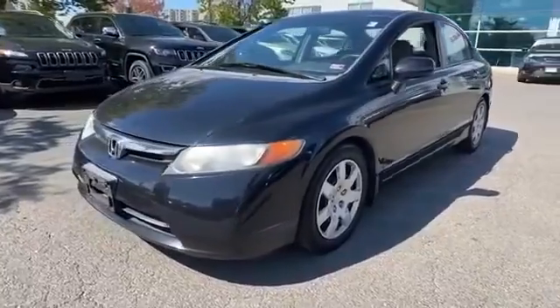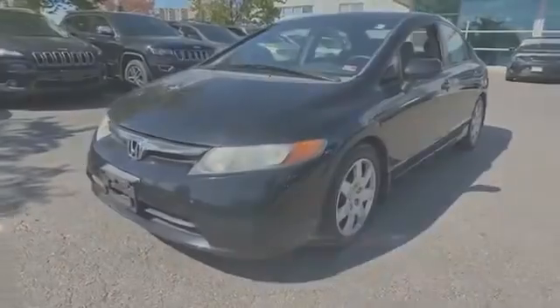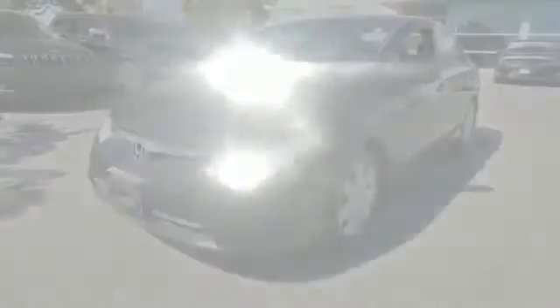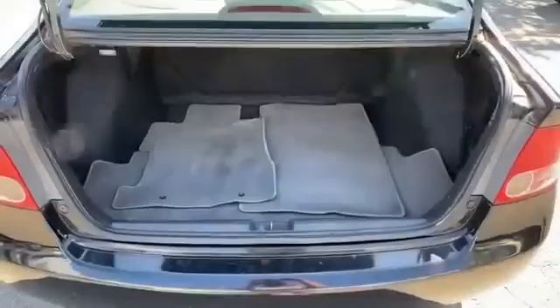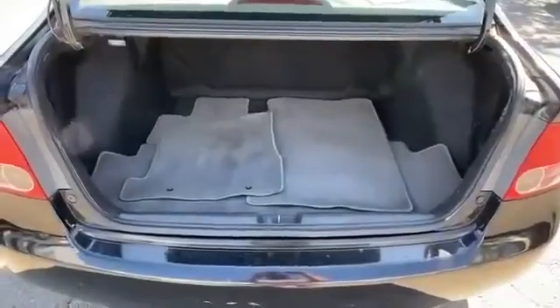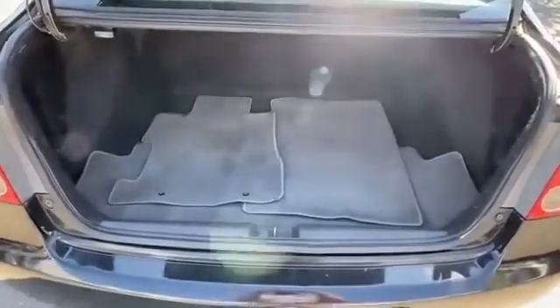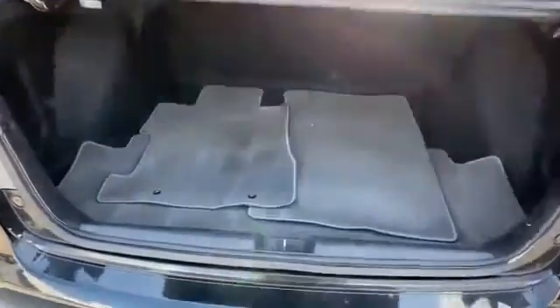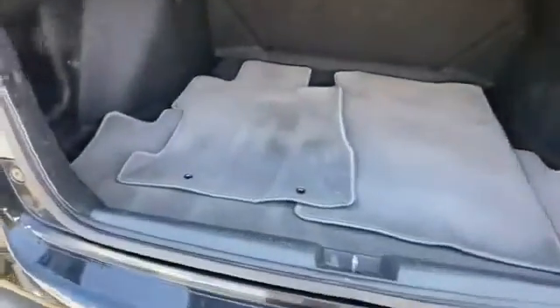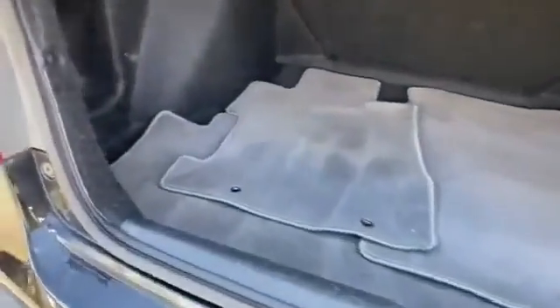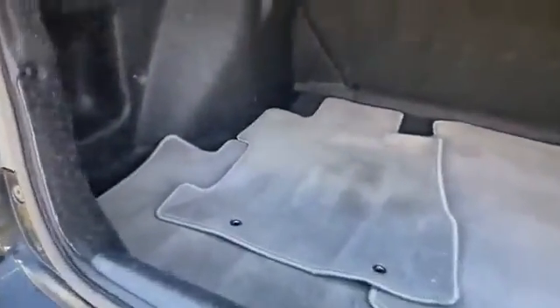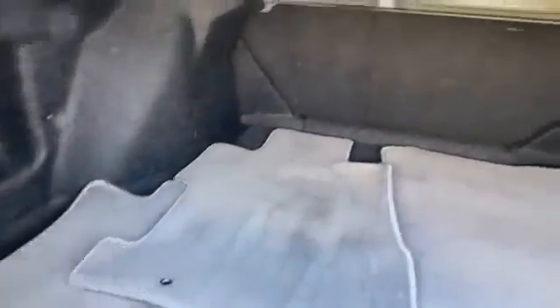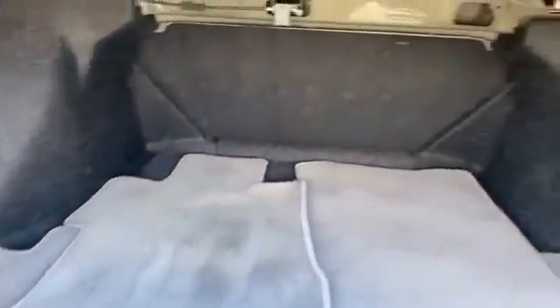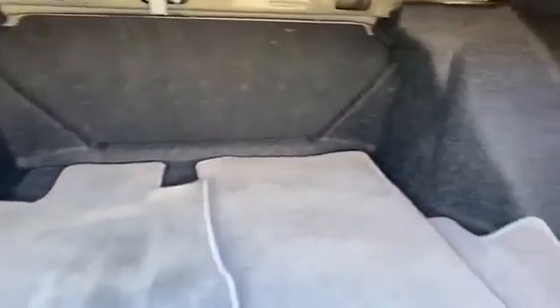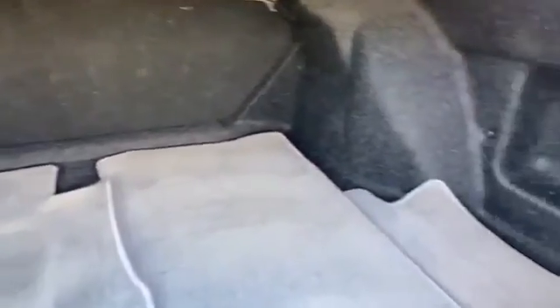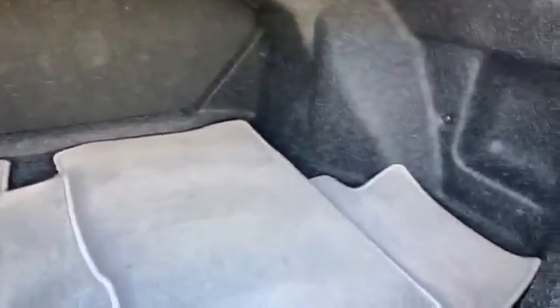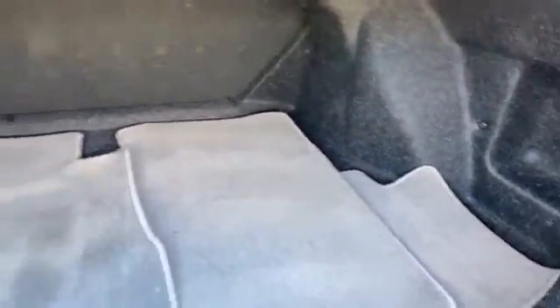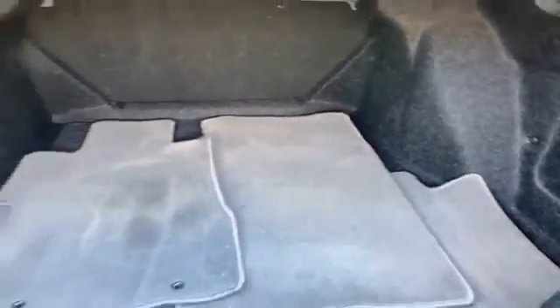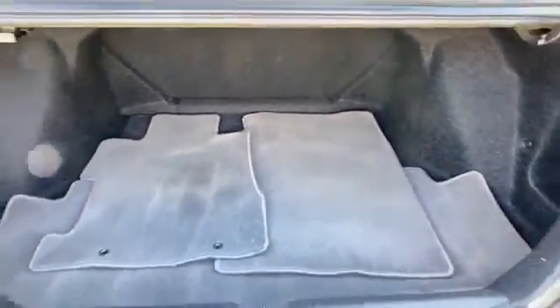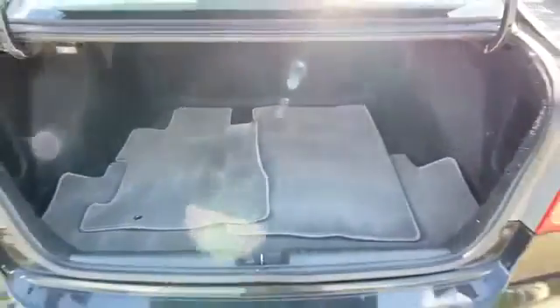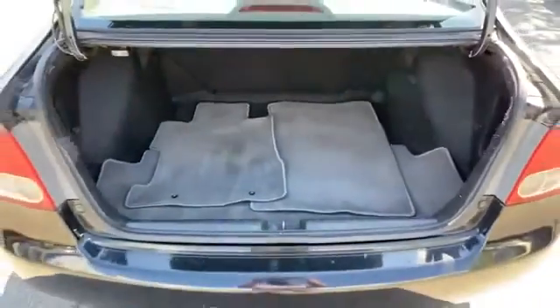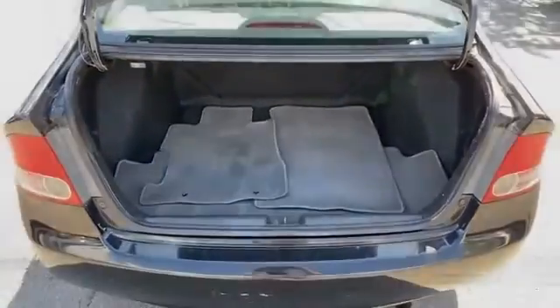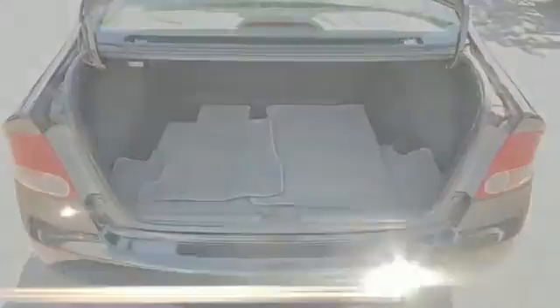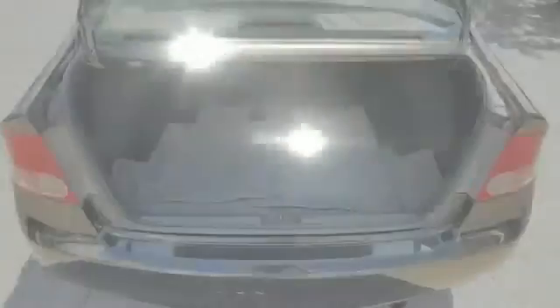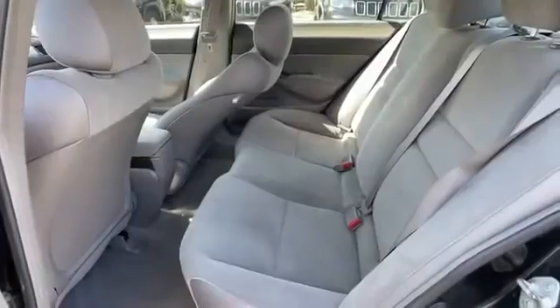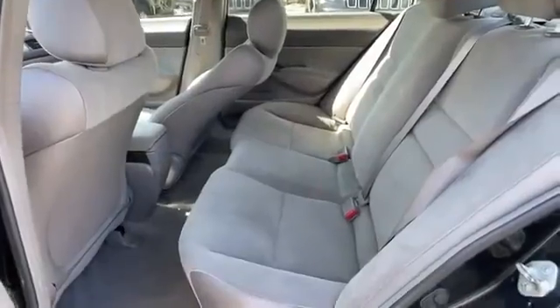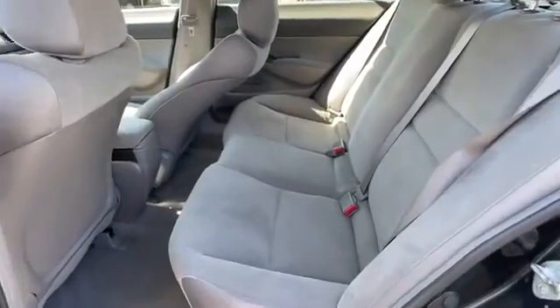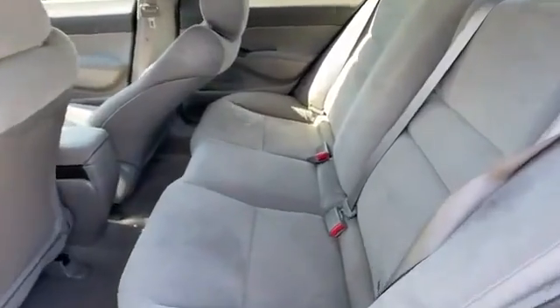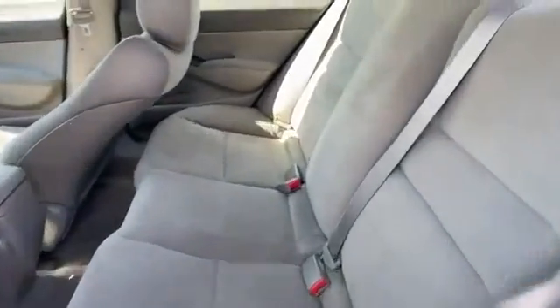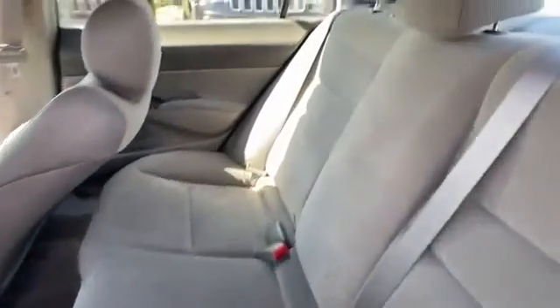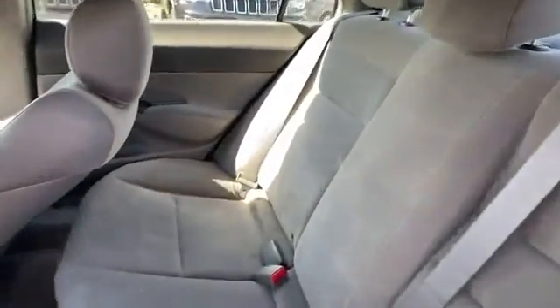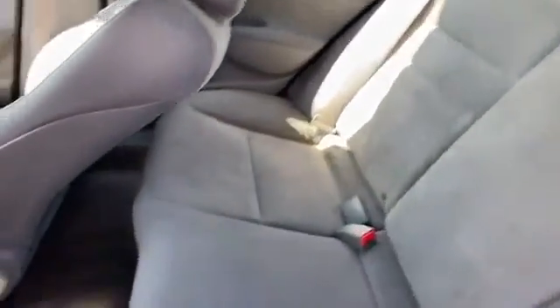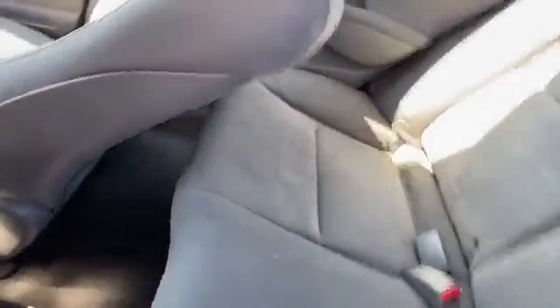Additional features include passenger side airbag sensor, adjustable steering wheel, daytime running lights, cruise control, power side view mirrors, variable speed intermittent wipers, alarm system, and air conditioning.